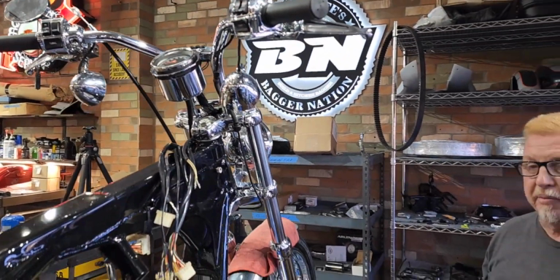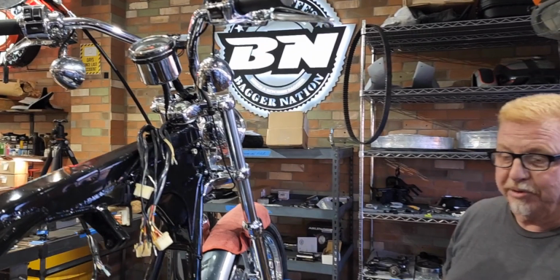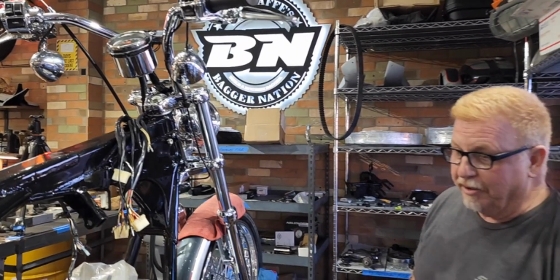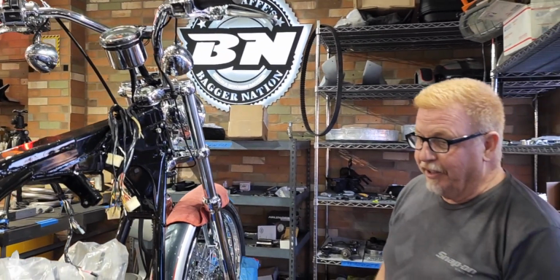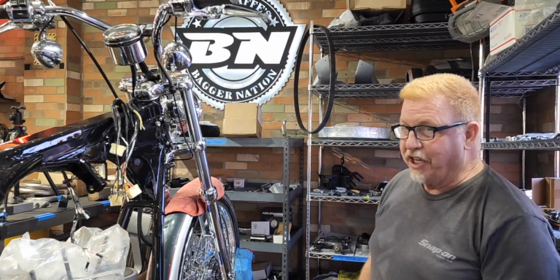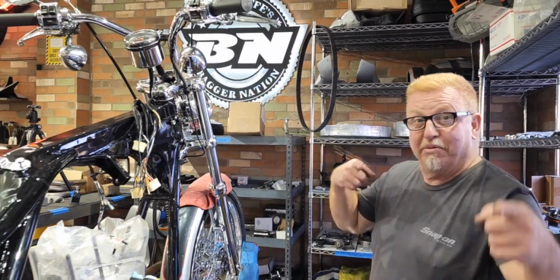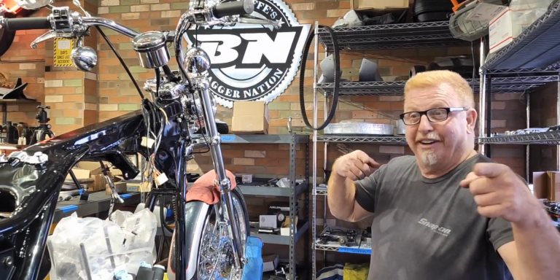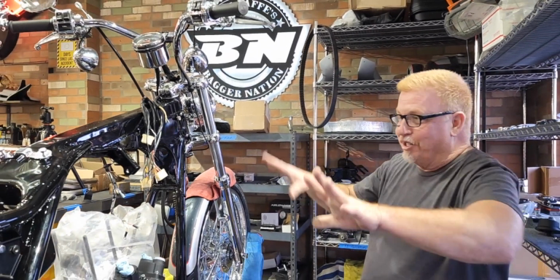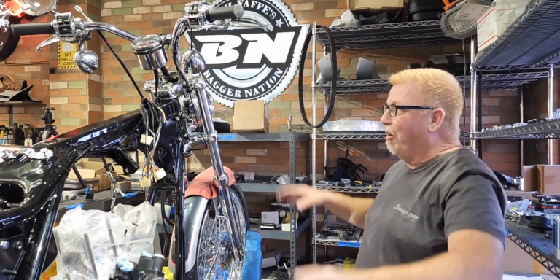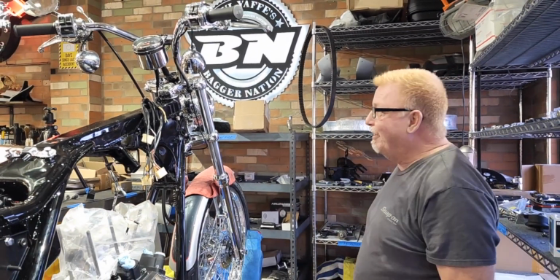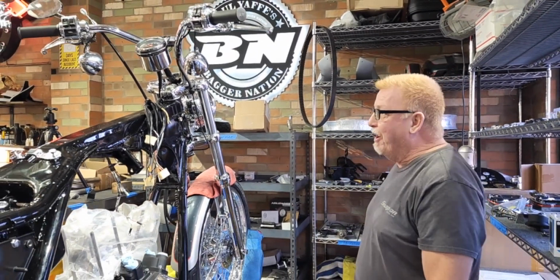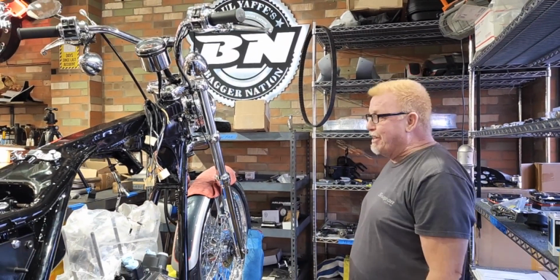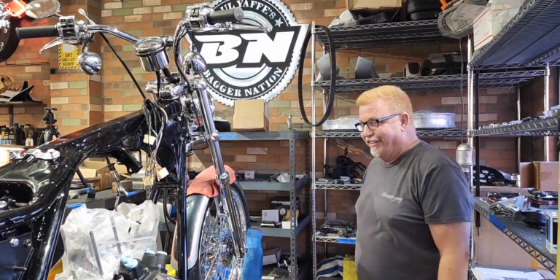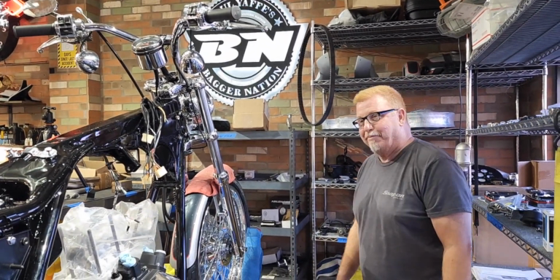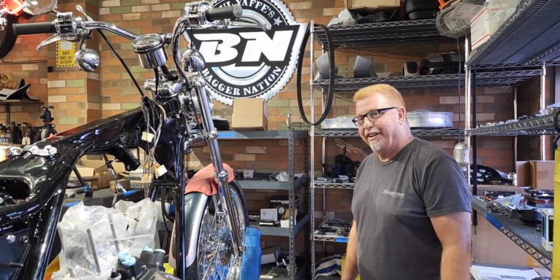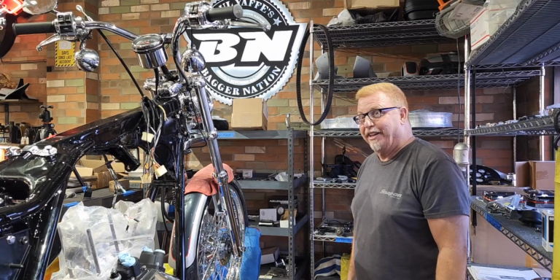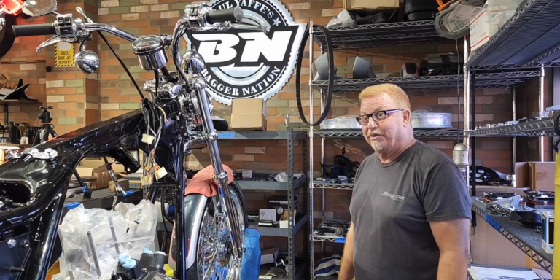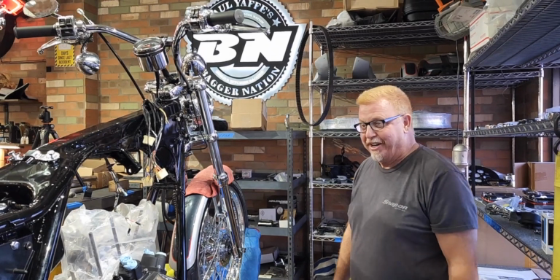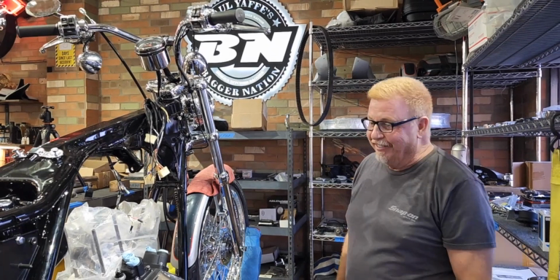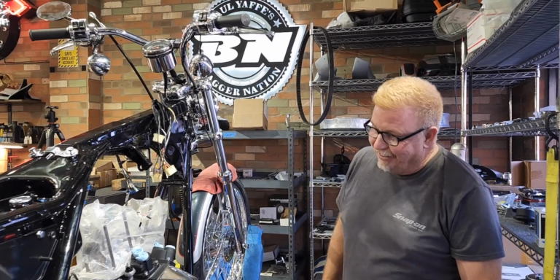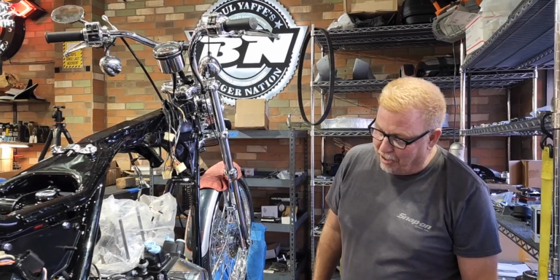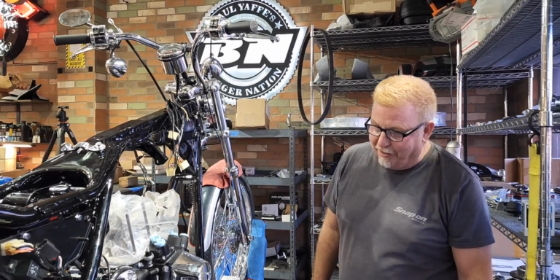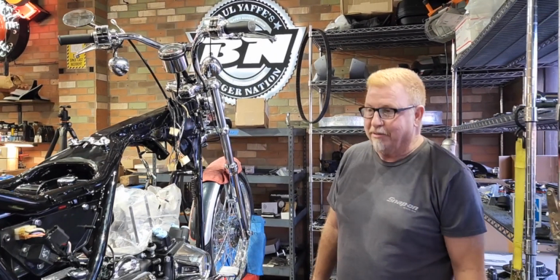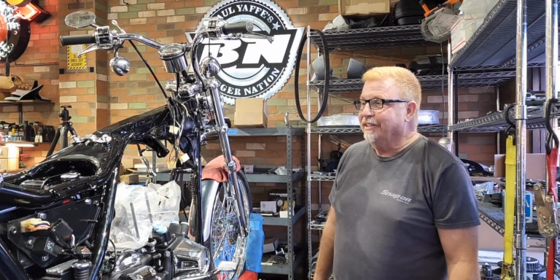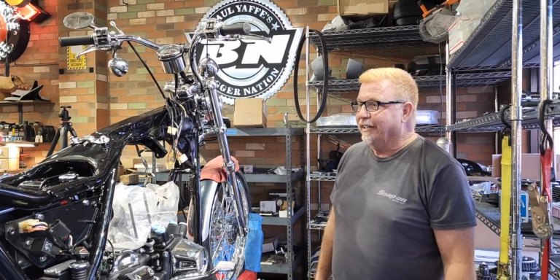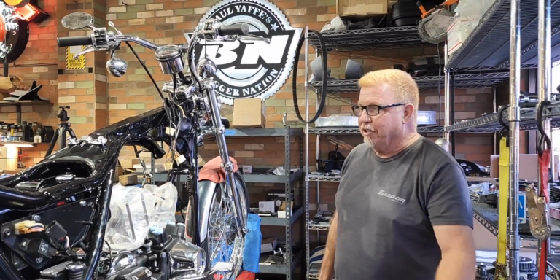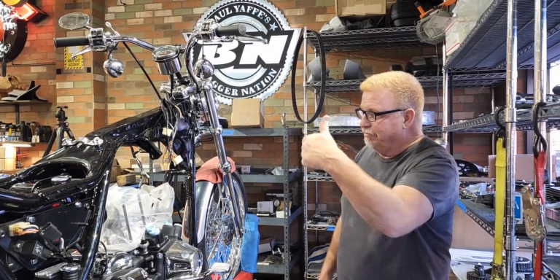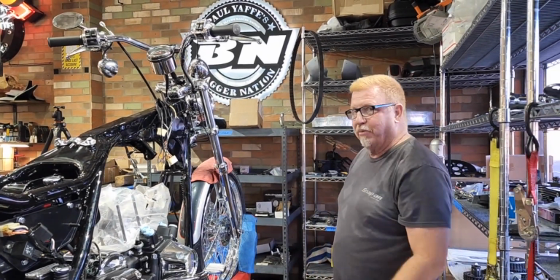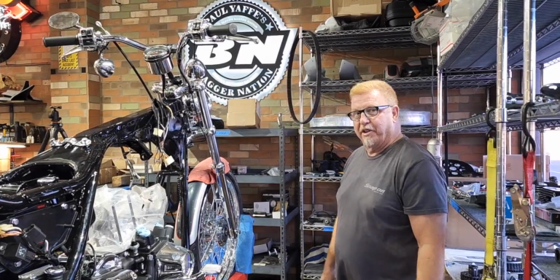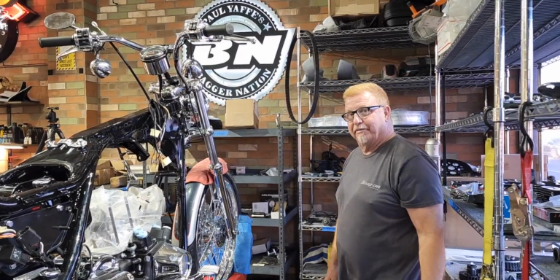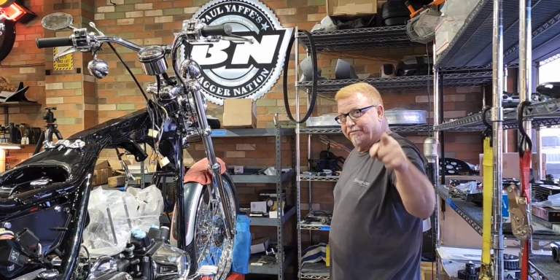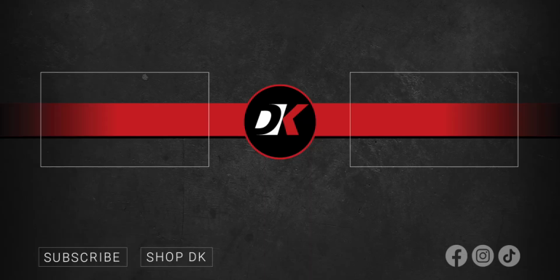I shouldn't have anything in my way from getting this whole thing put together and ready to run. Stay tuned — this is when all the fun magic happens when everything's super pretty and all coming together. More by end of the week, thanks for watching.